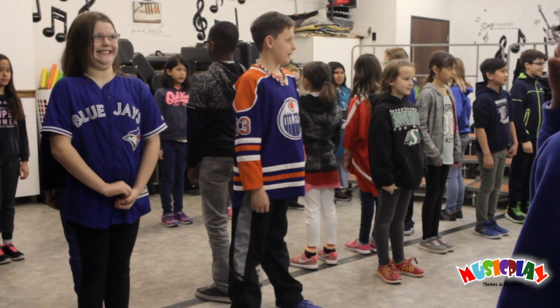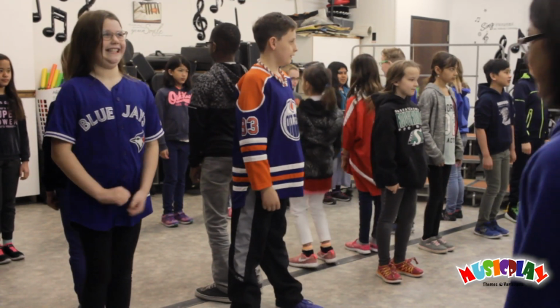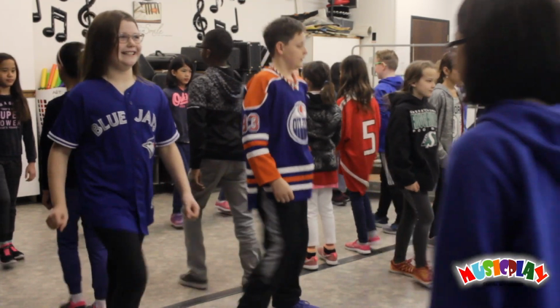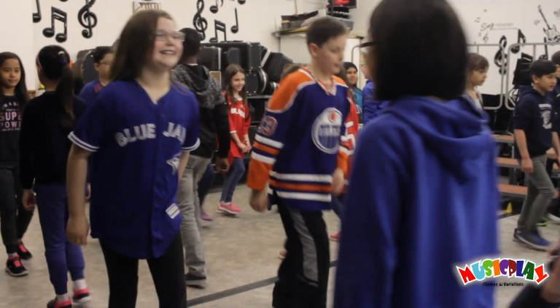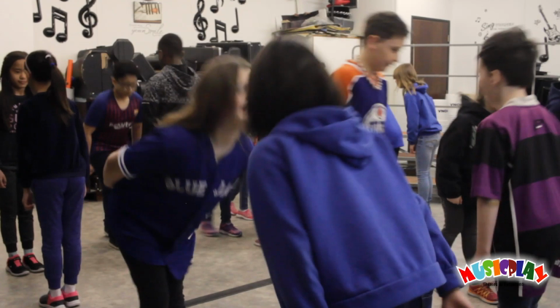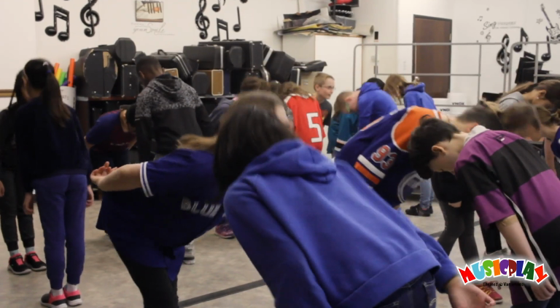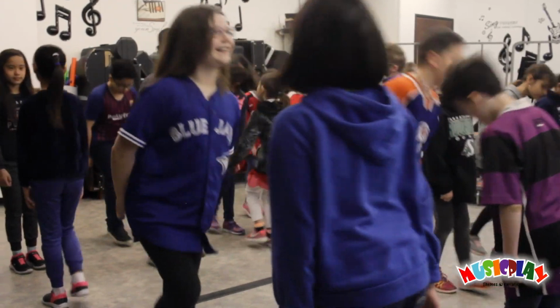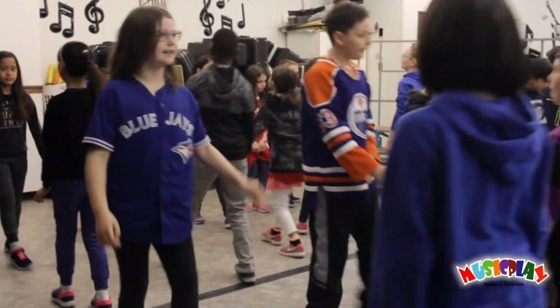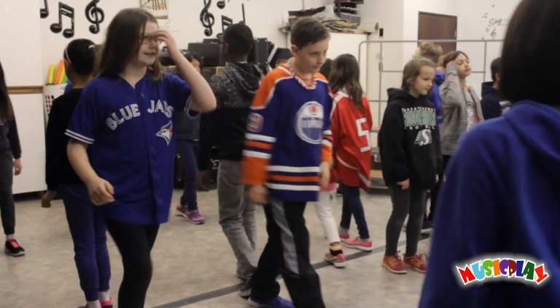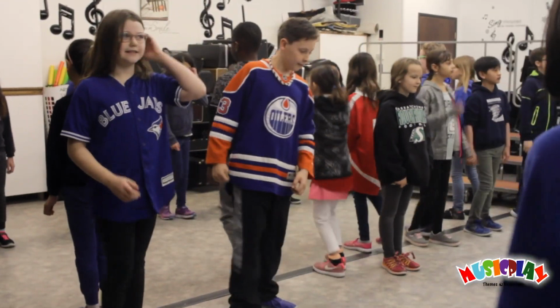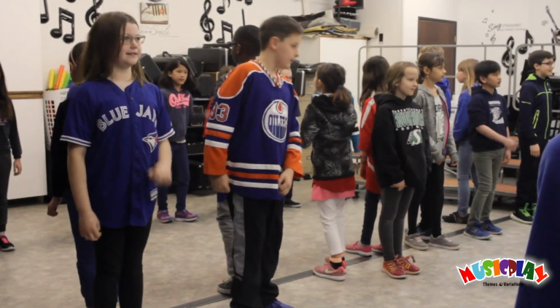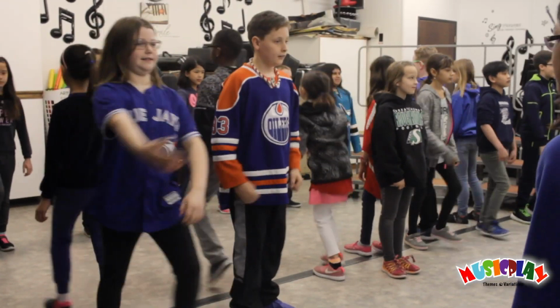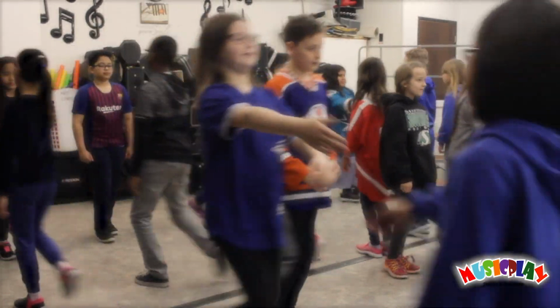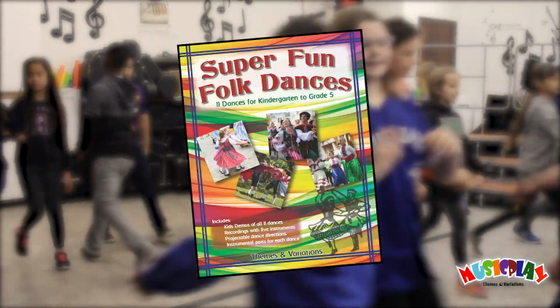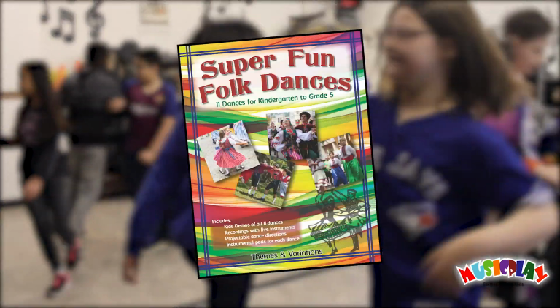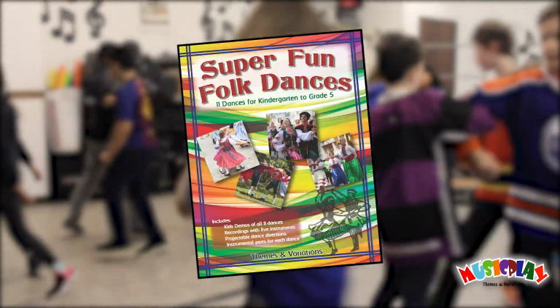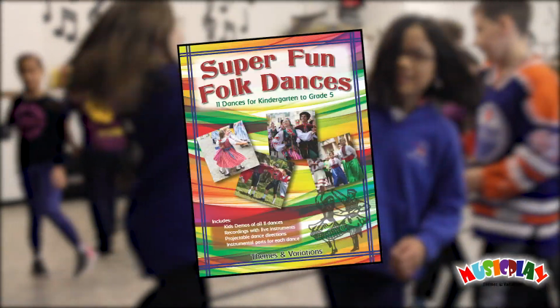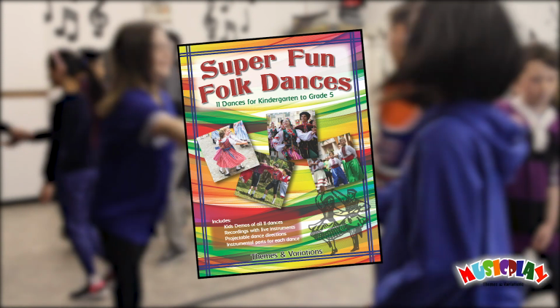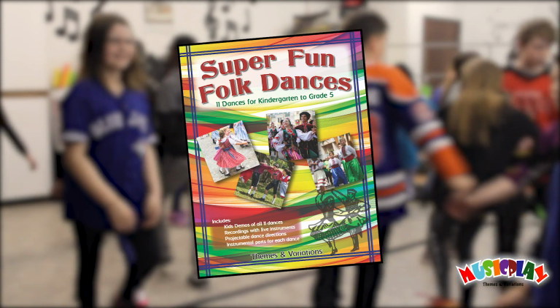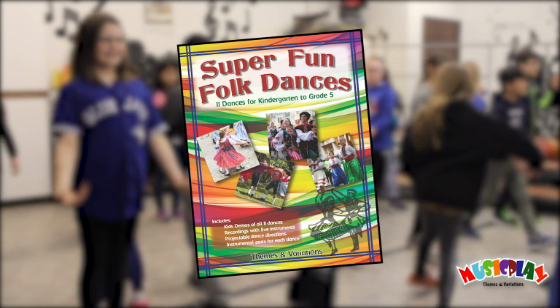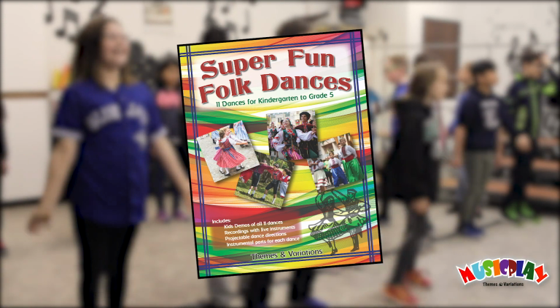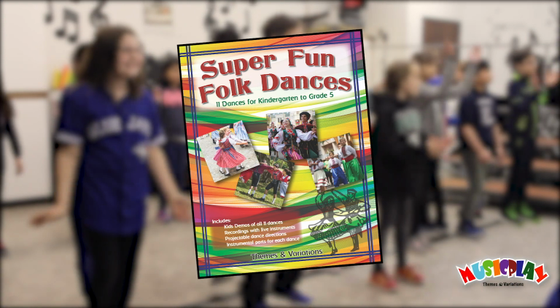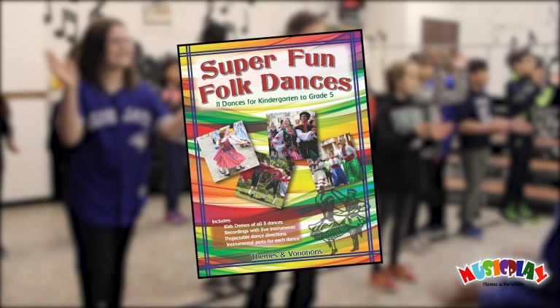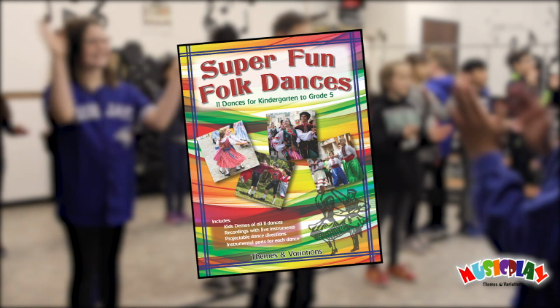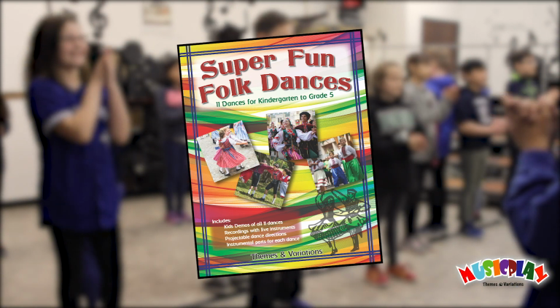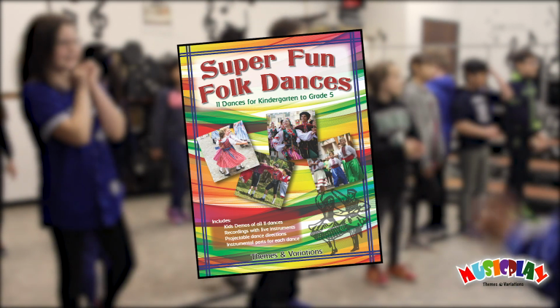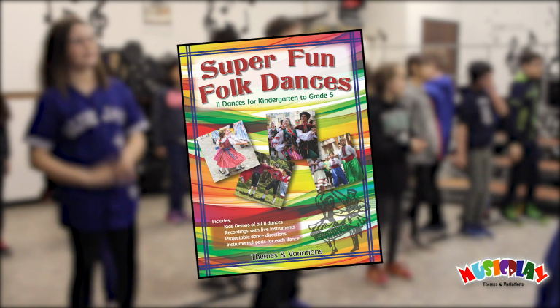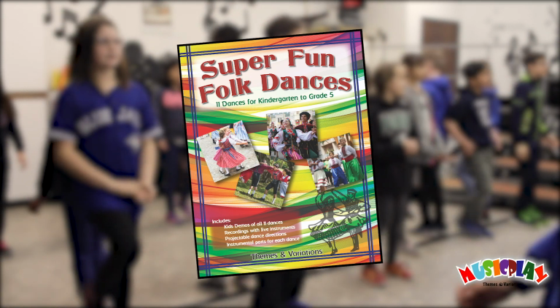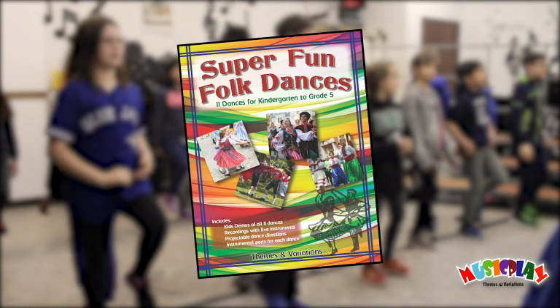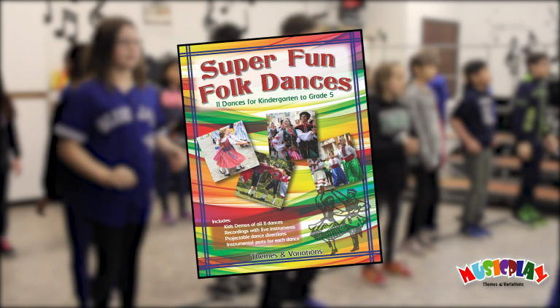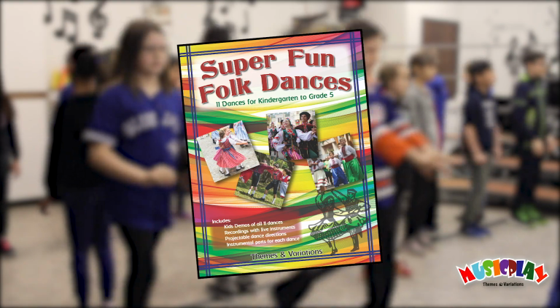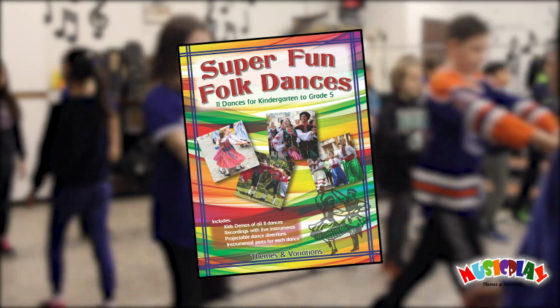We are really excited to announce our brand new resource only available from Music Play. Introducing Super Fun Folk Dances, a wonderful collection of 11 traditional folk dances, perfect for kindergarten to grade 5.